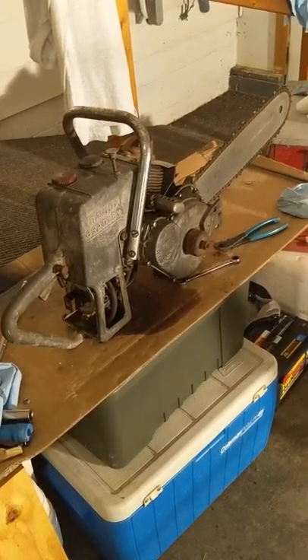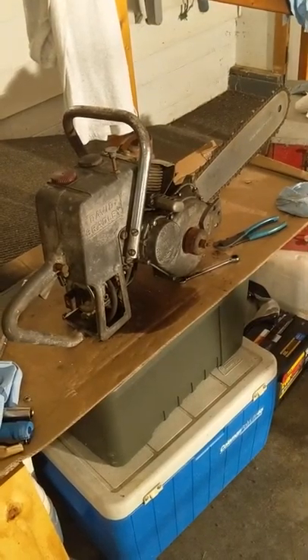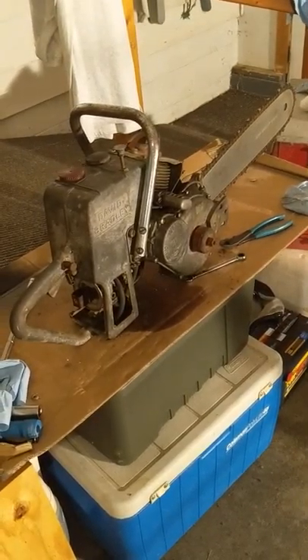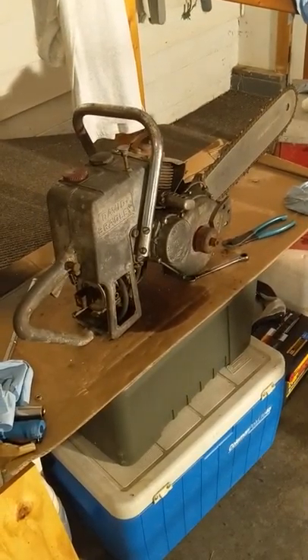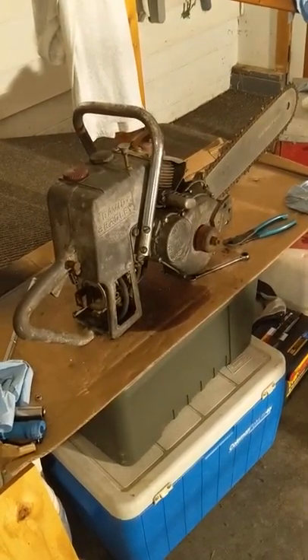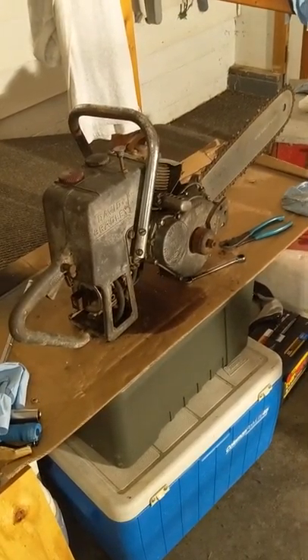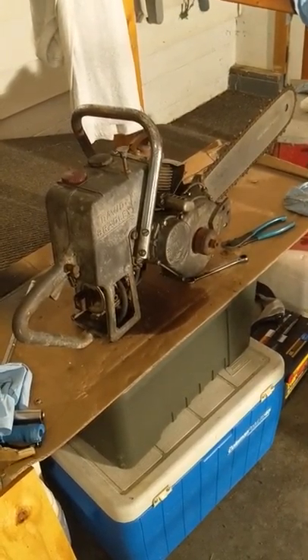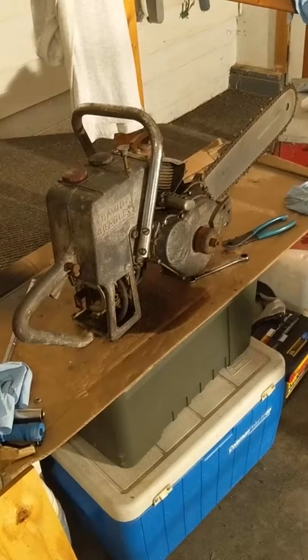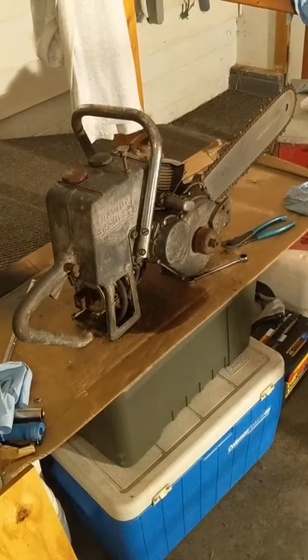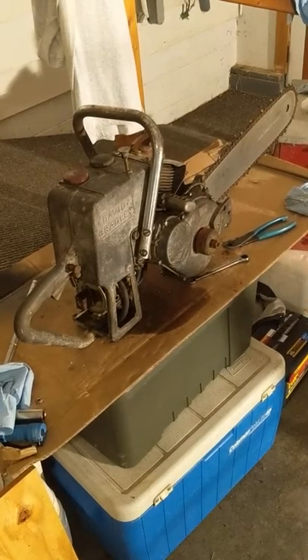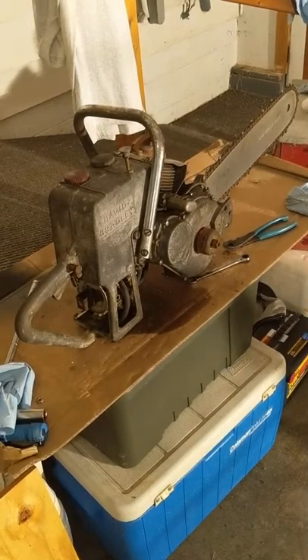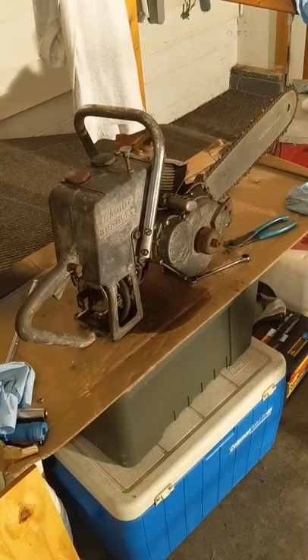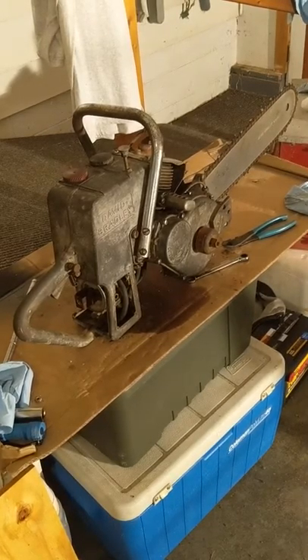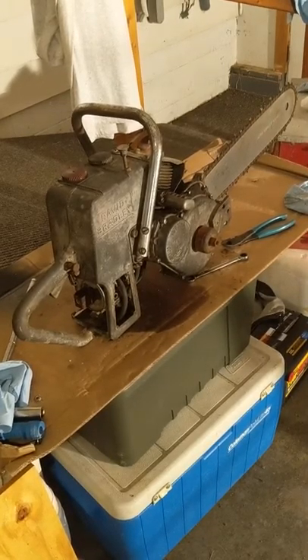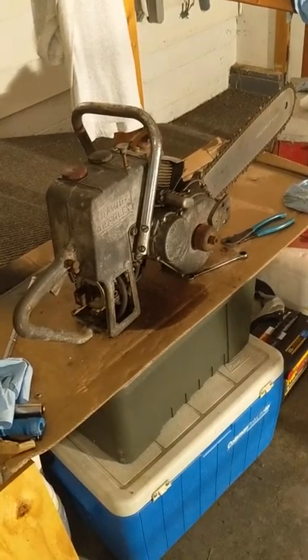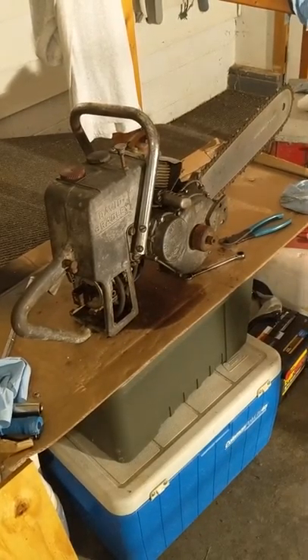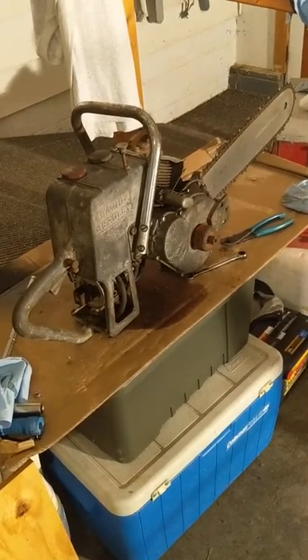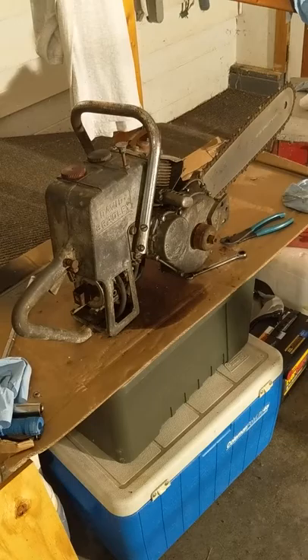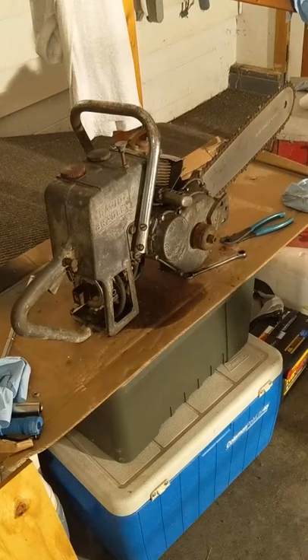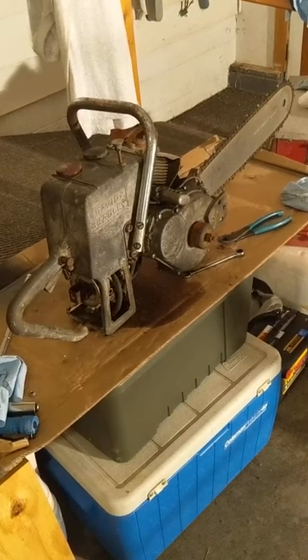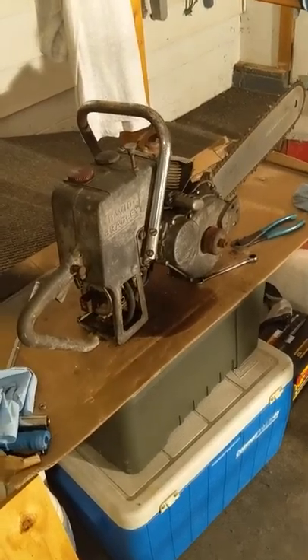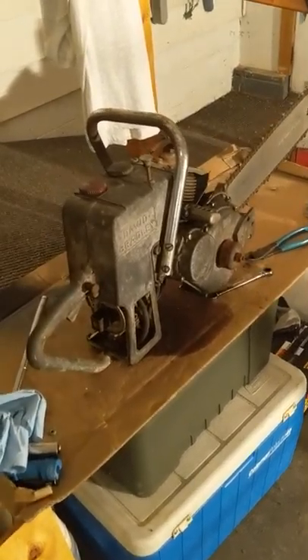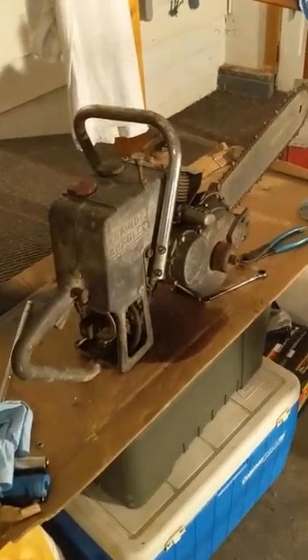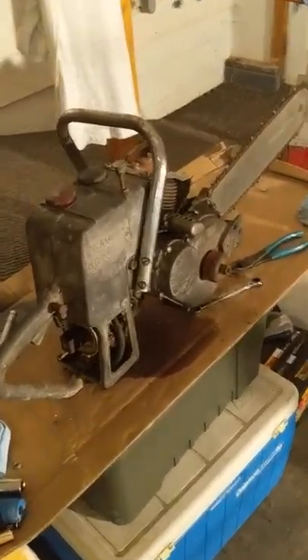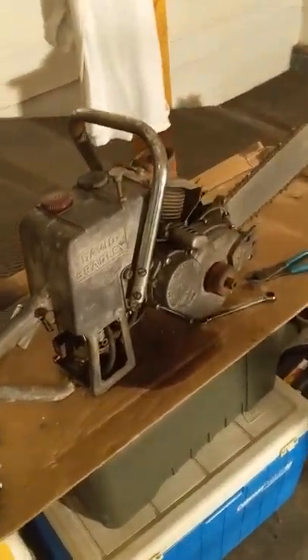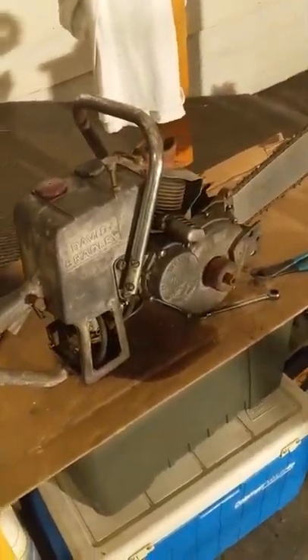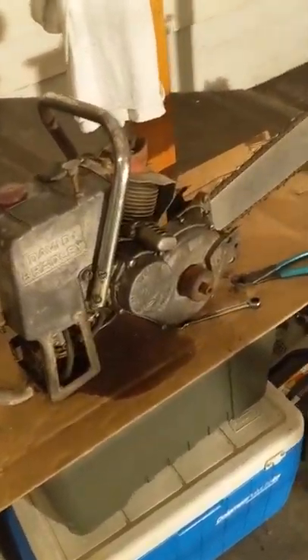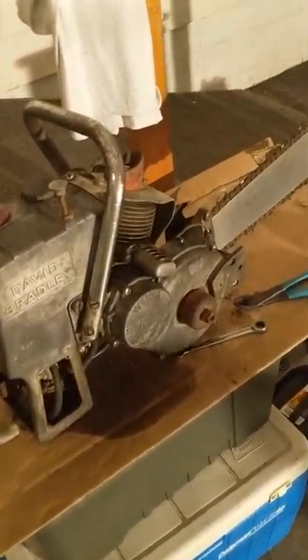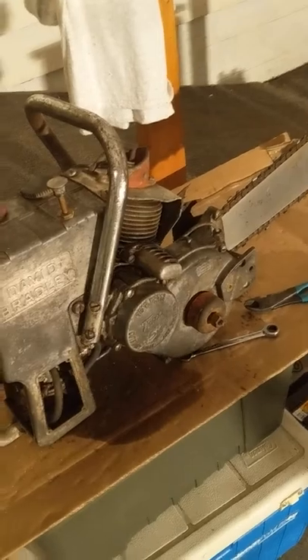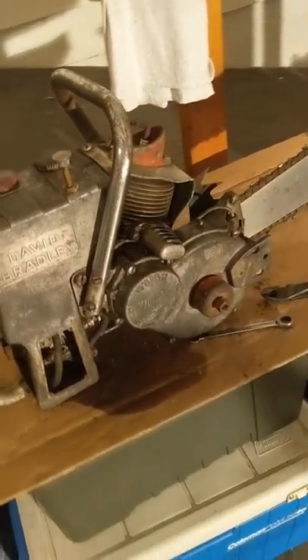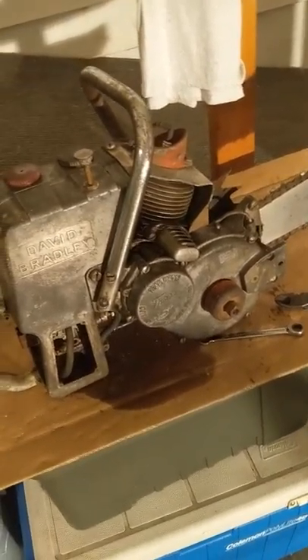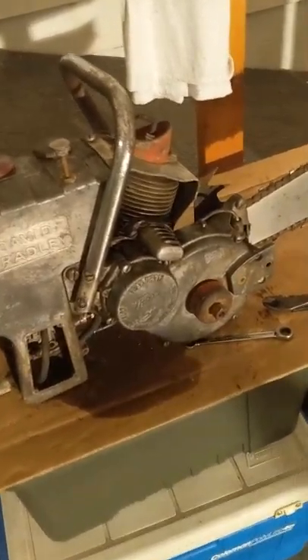Hey everyone, Dave here again. I'm just going to make a quick video here of my second David Bradley chainsaw, the model 360.